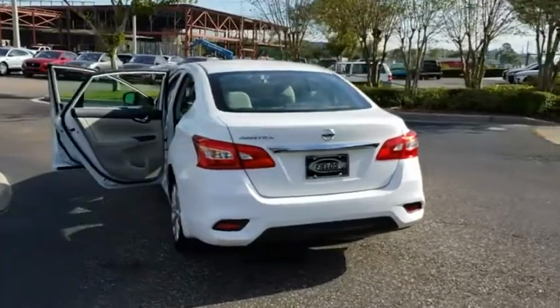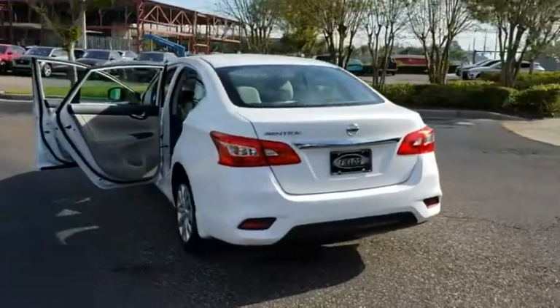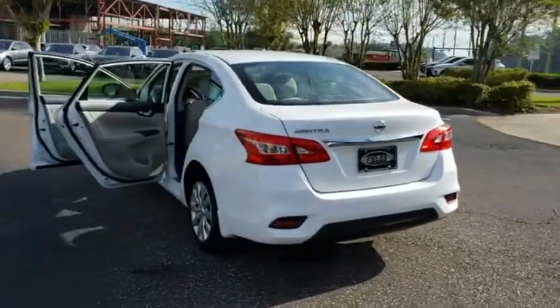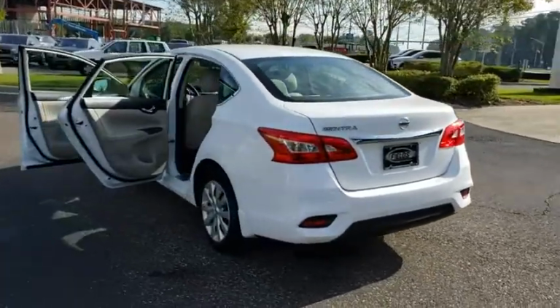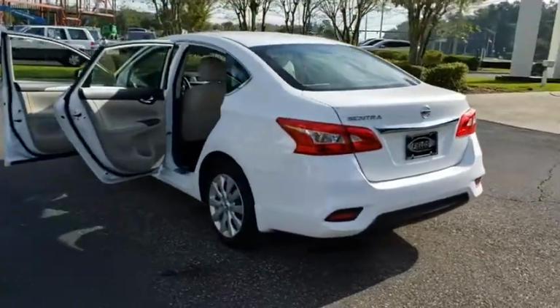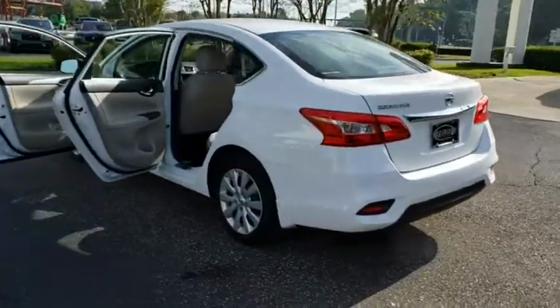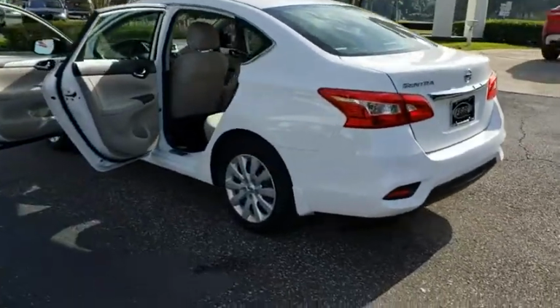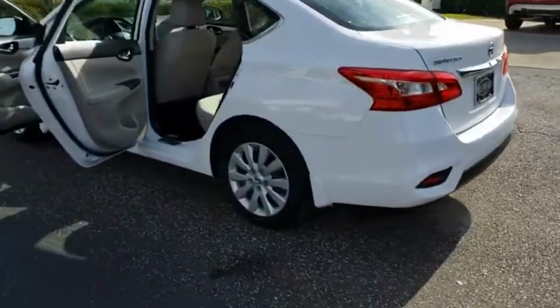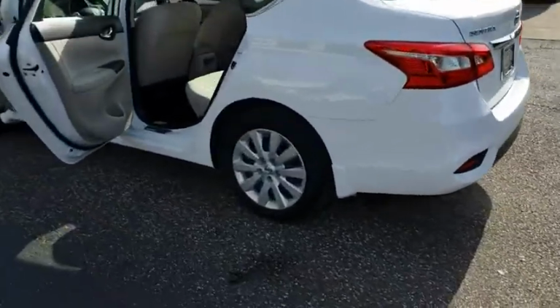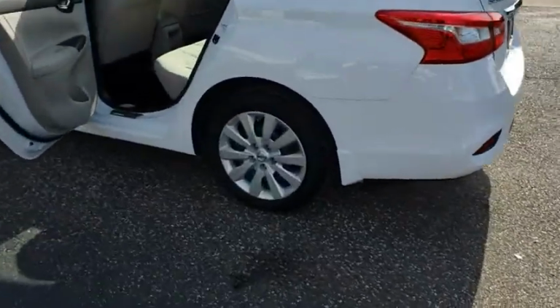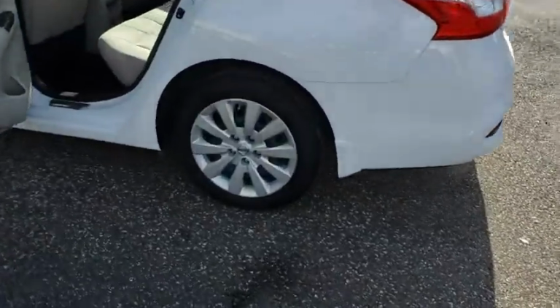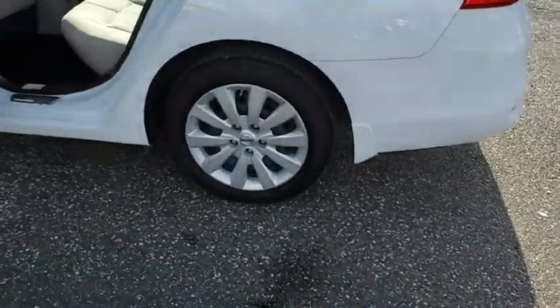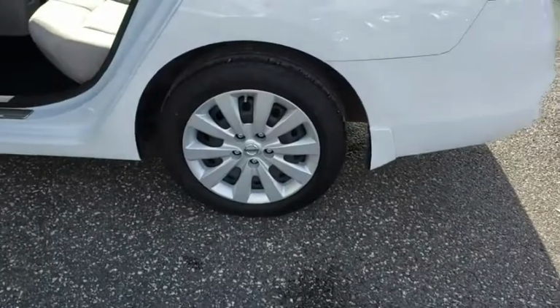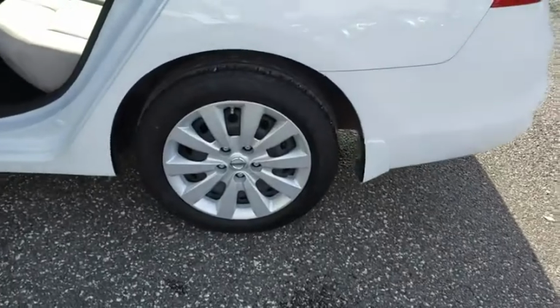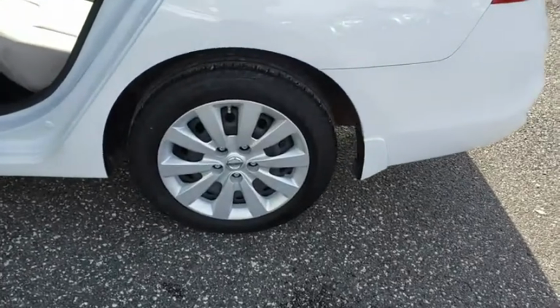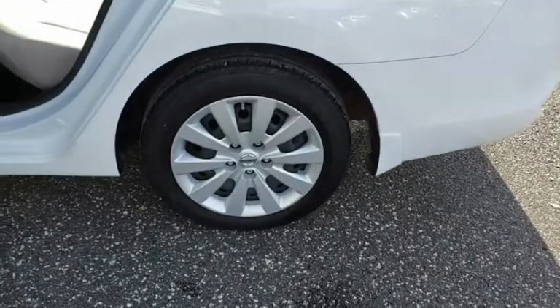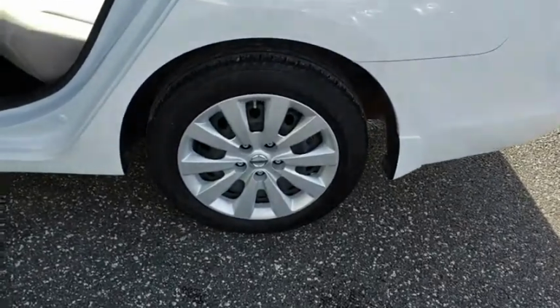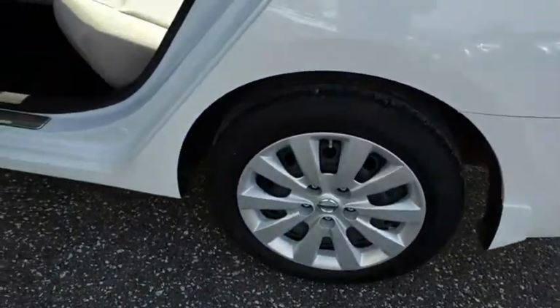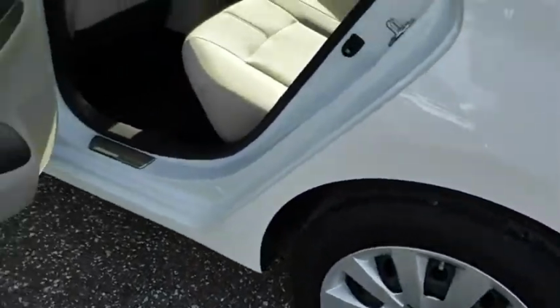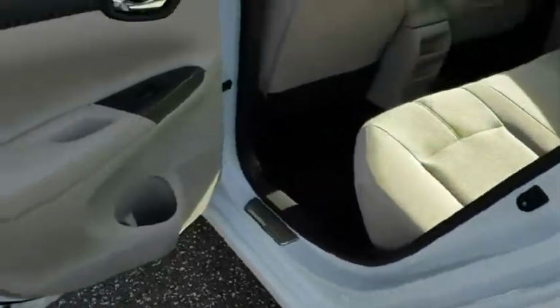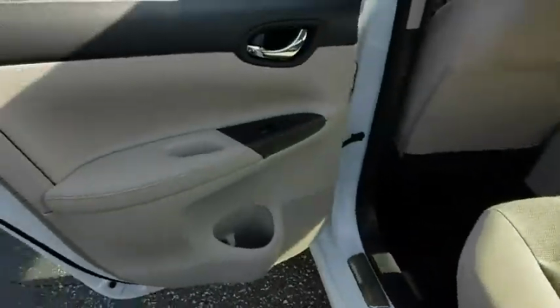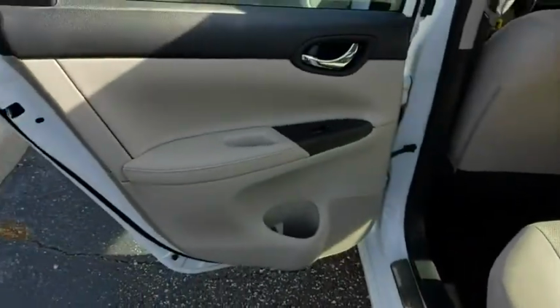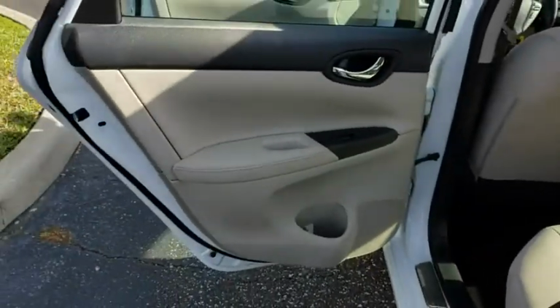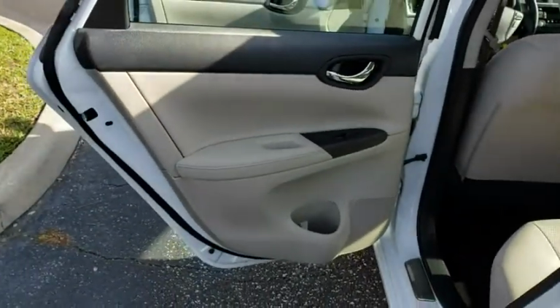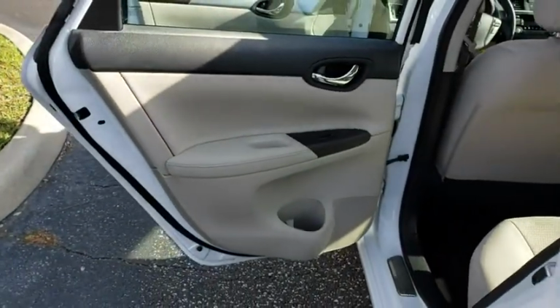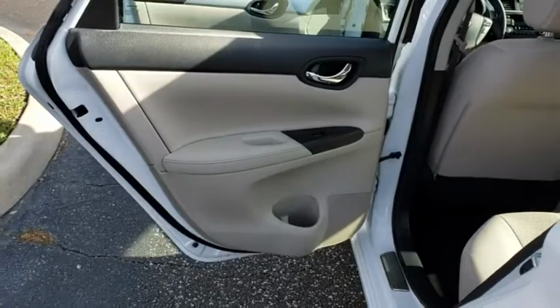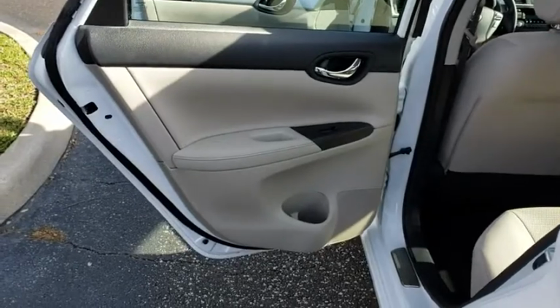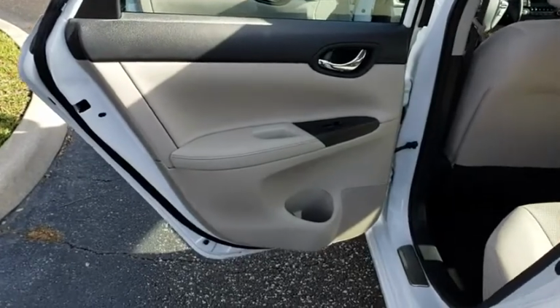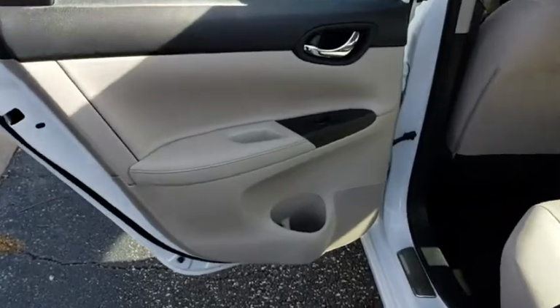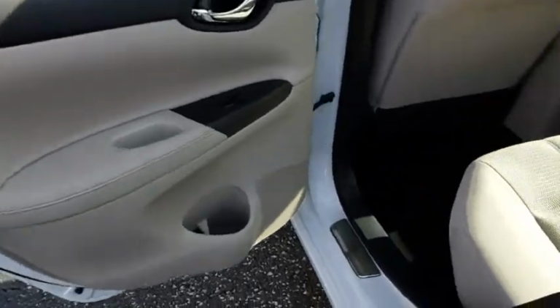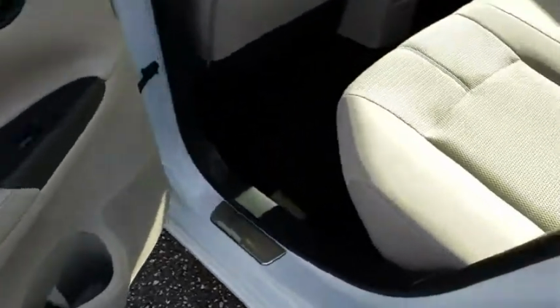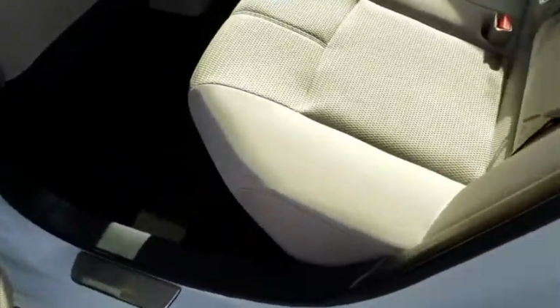Here are some of this vehicle's great options: steering wheel audio controls, traction control, keyless entry, stability control, anti-lock braking system, Bluetooth, adjustable steering wheel, power steering, and cruise control.